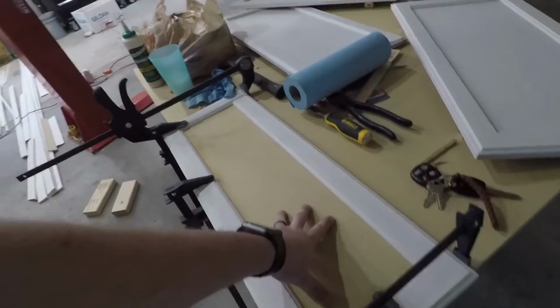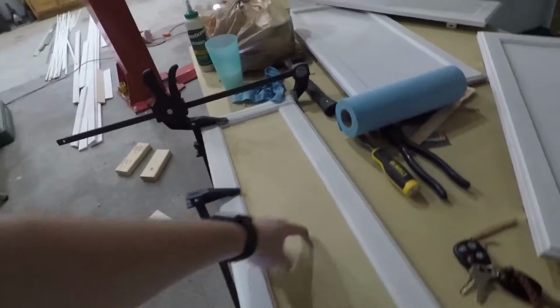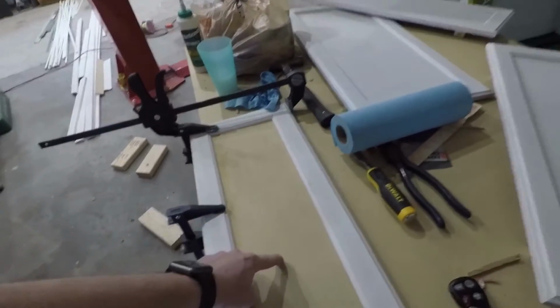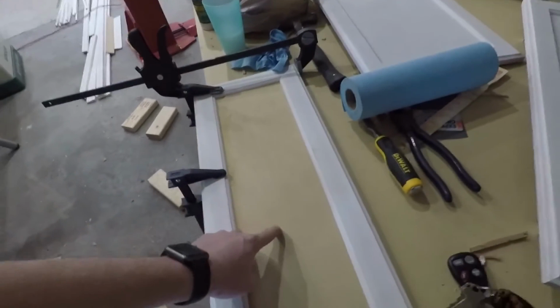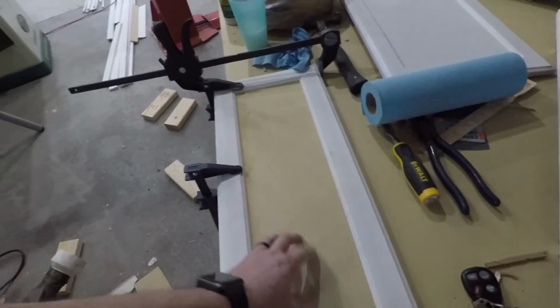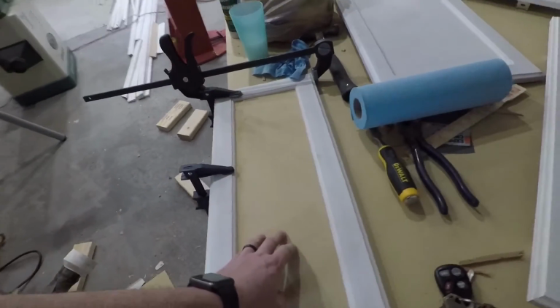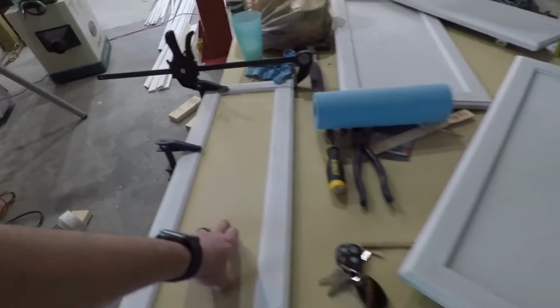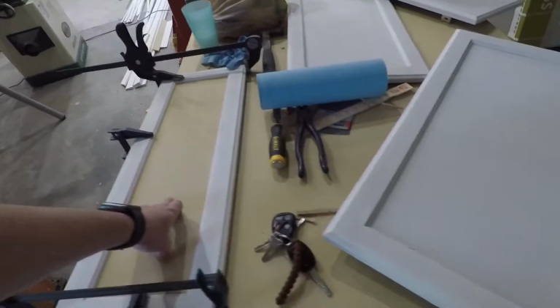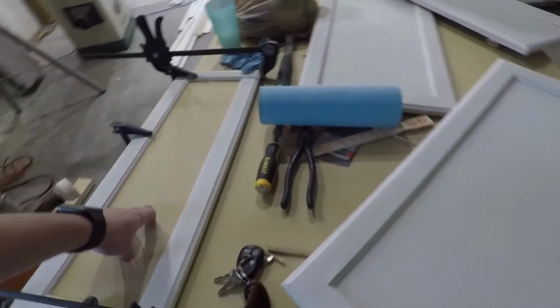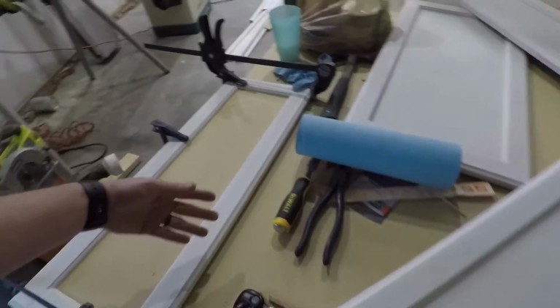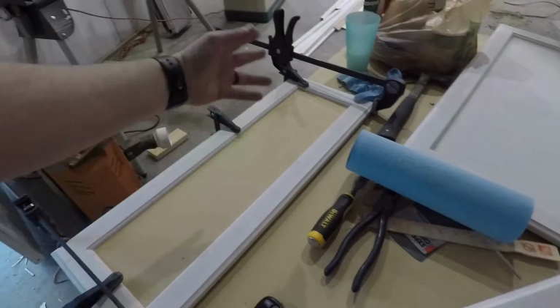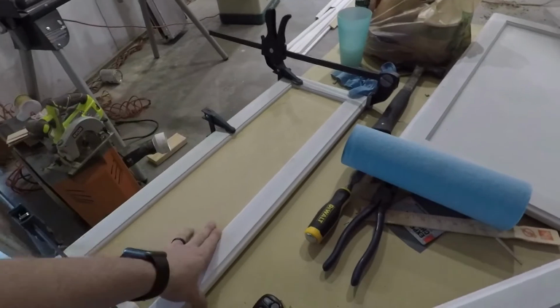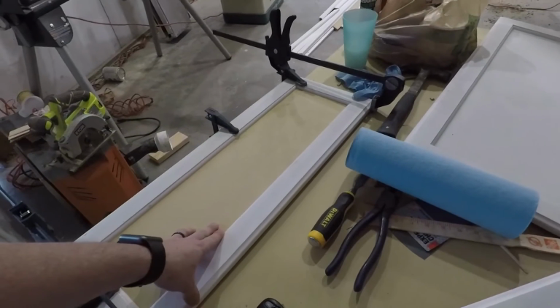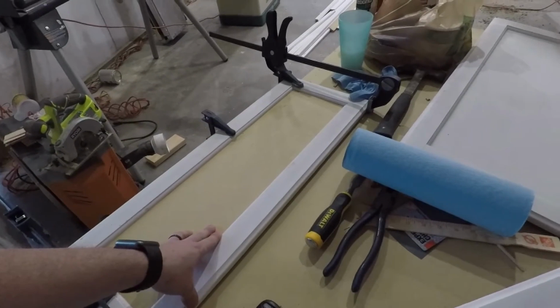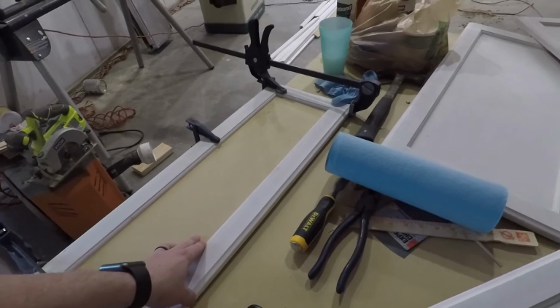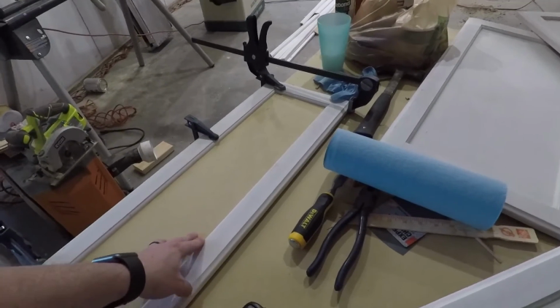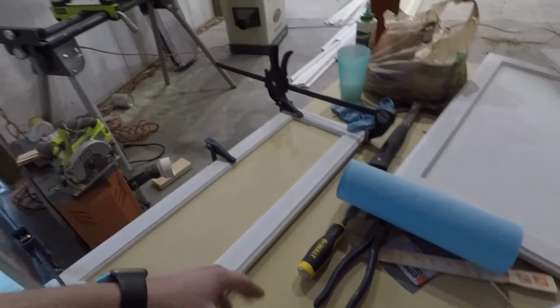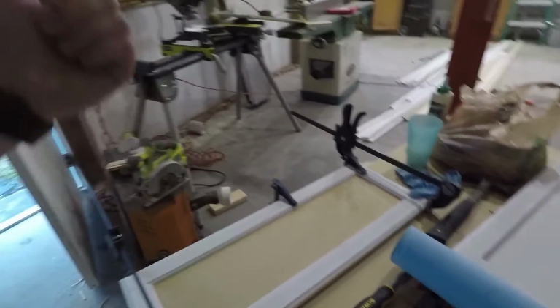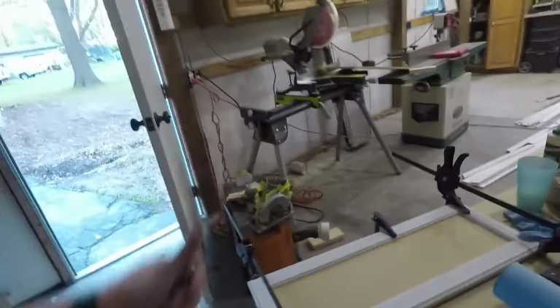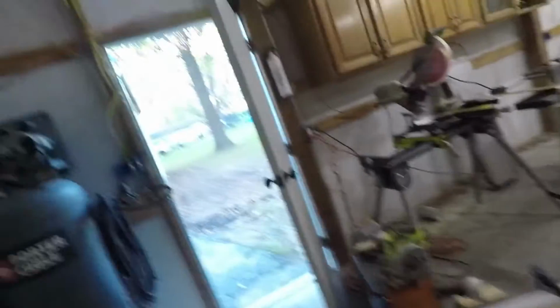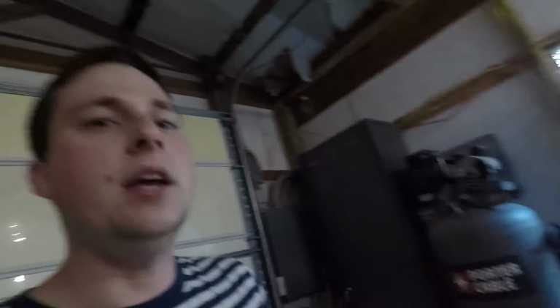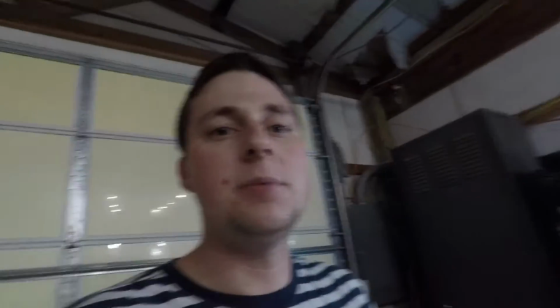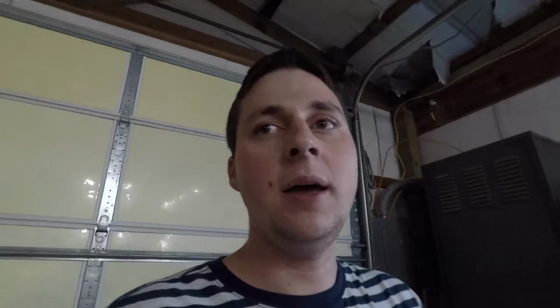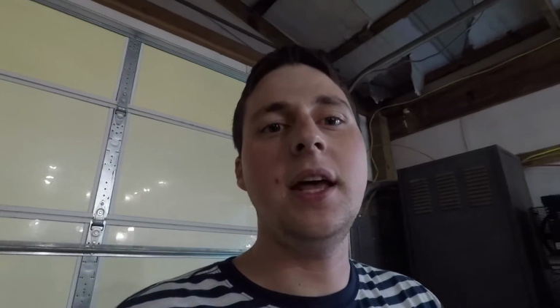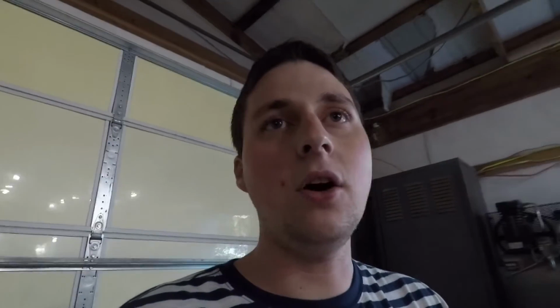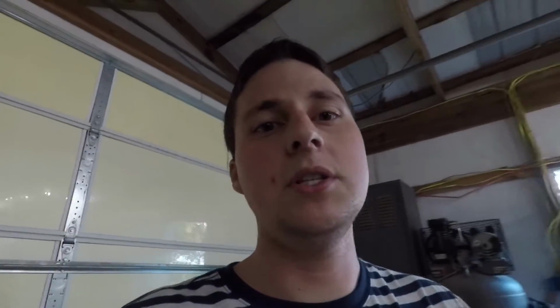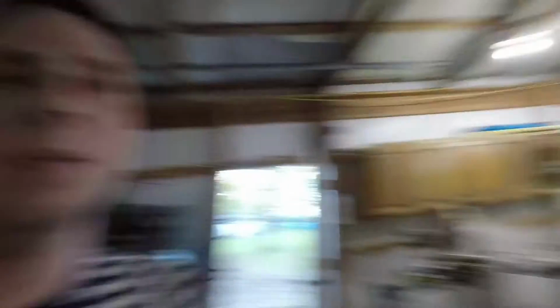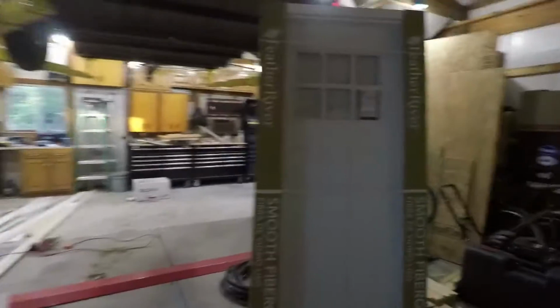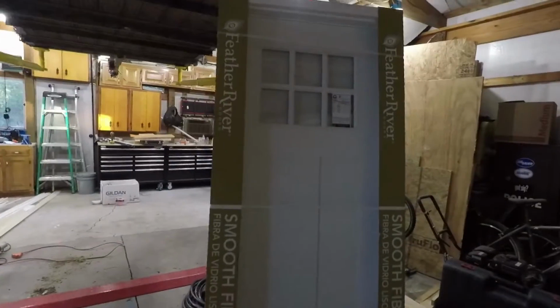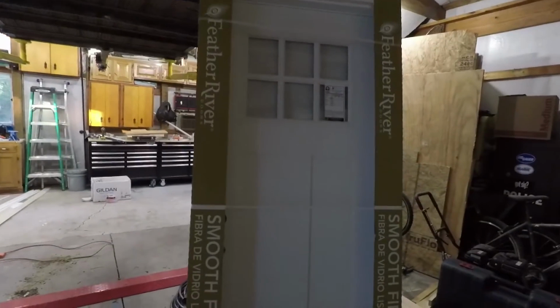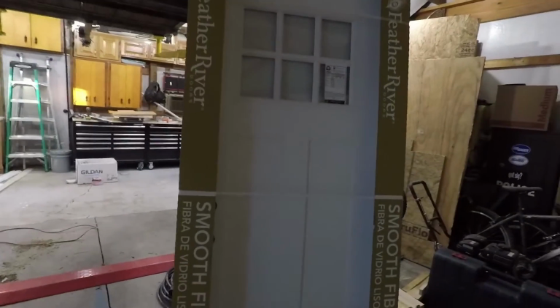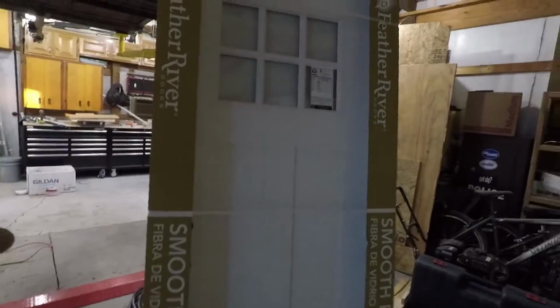This material doesn't need to be primed before you paint it, so I can just paint all this and we should be good. The inside is primed, and we also went to Home Depot and picked up a new door for the side.